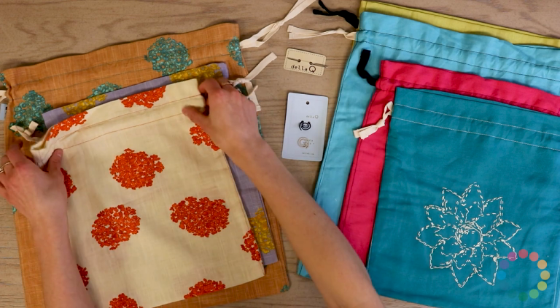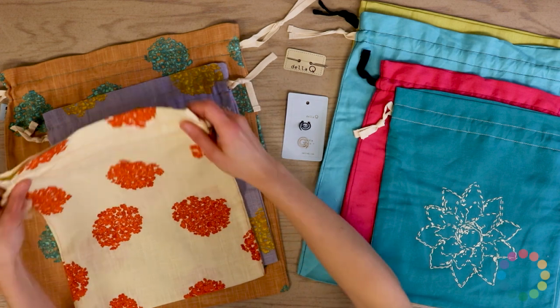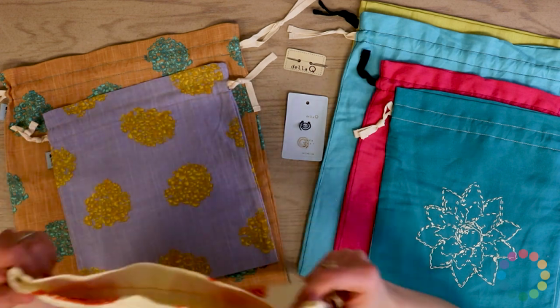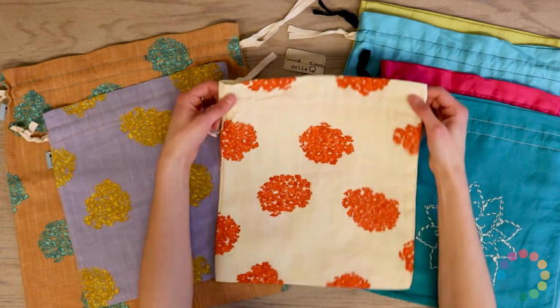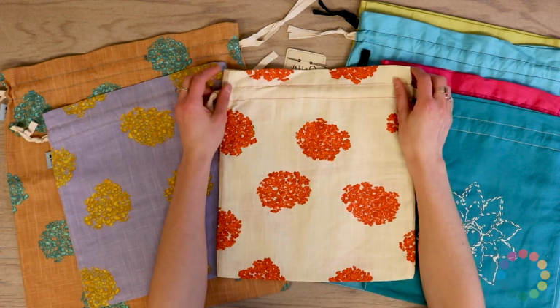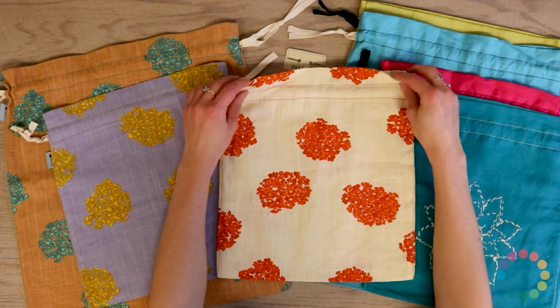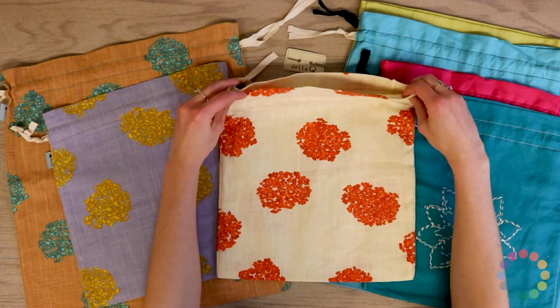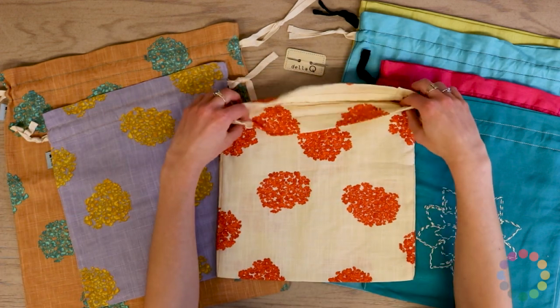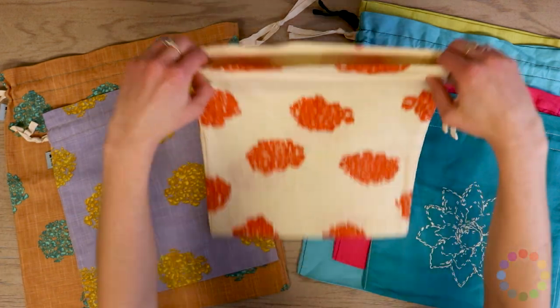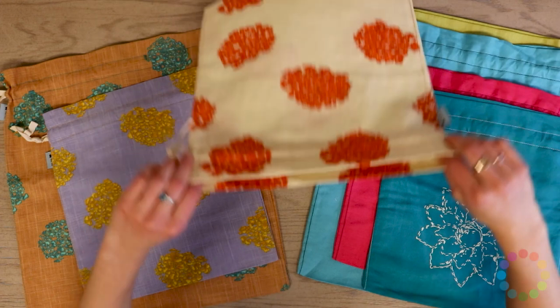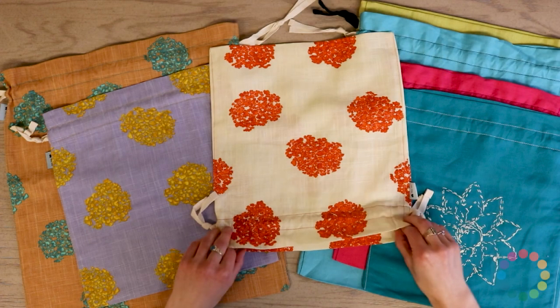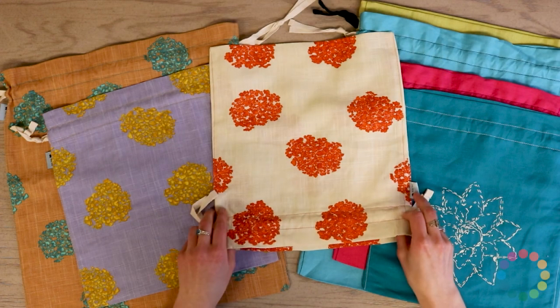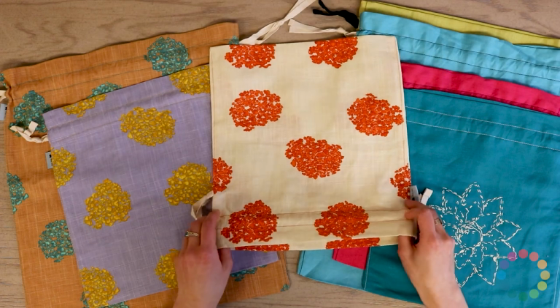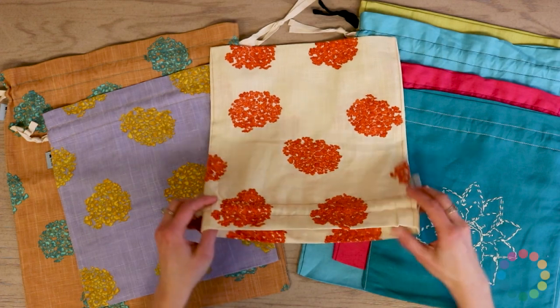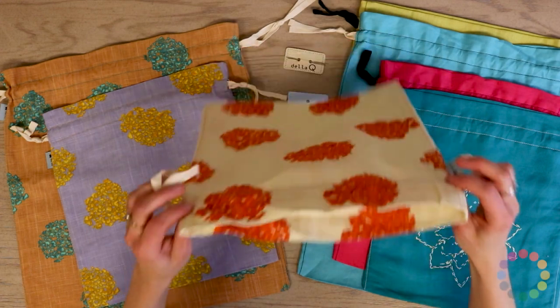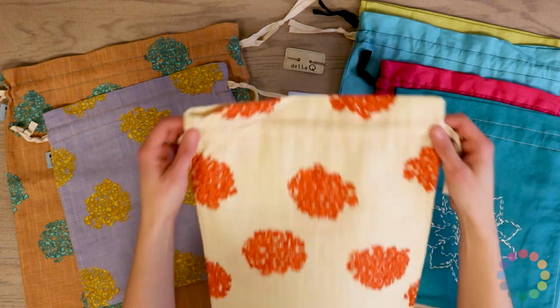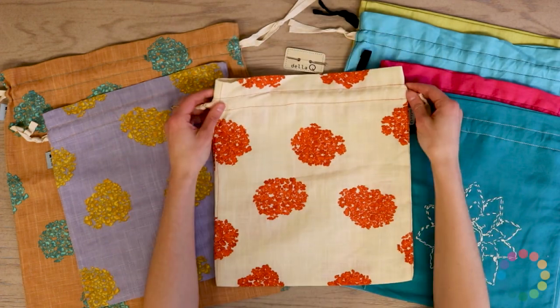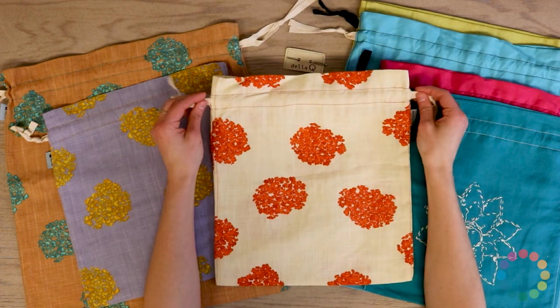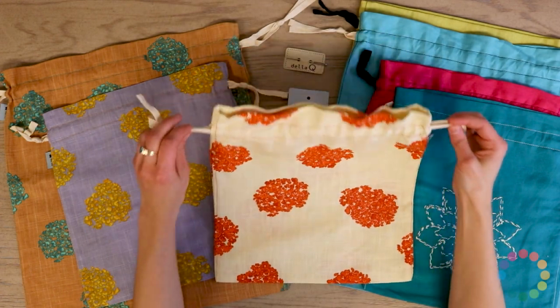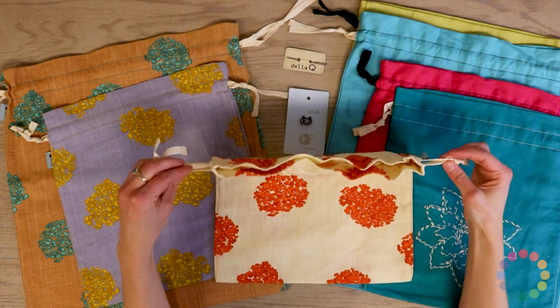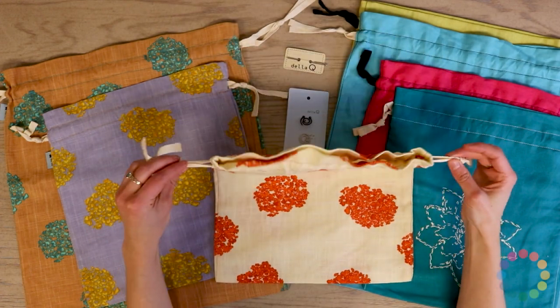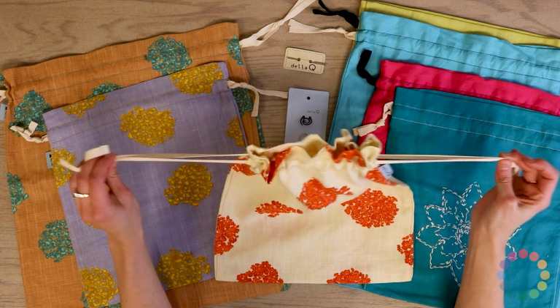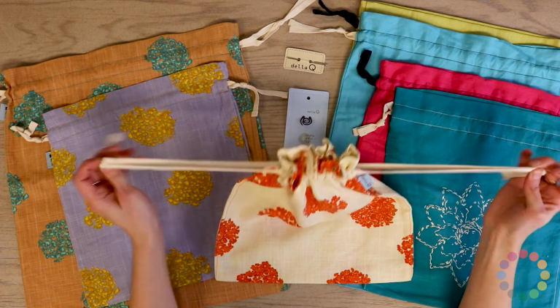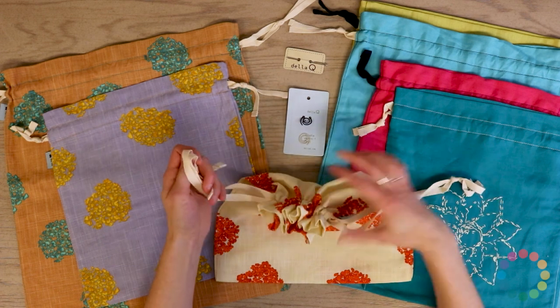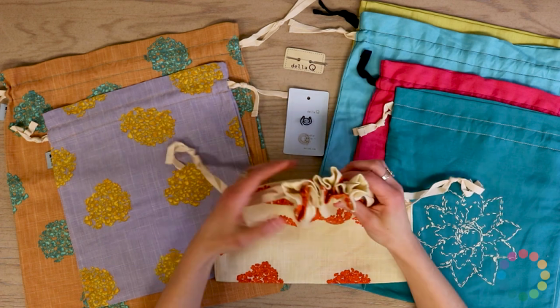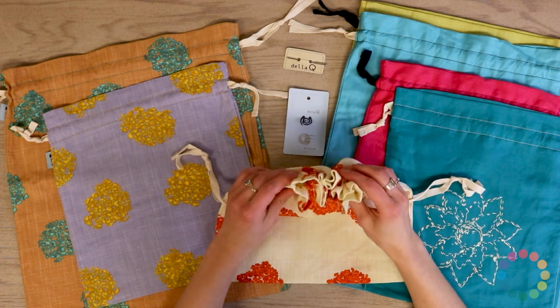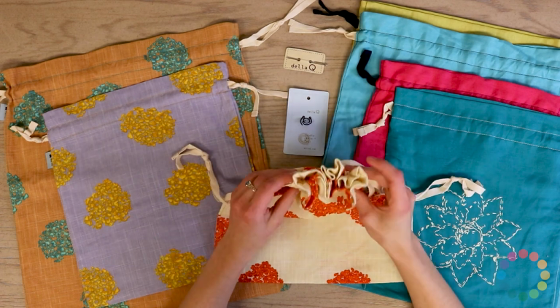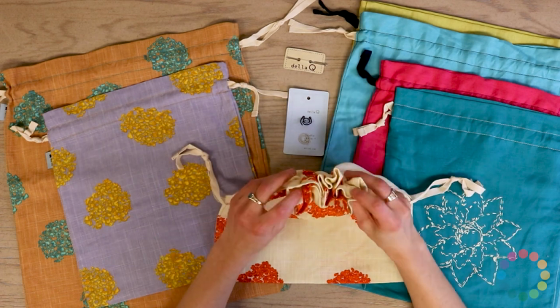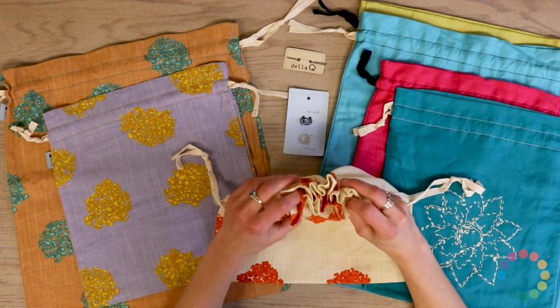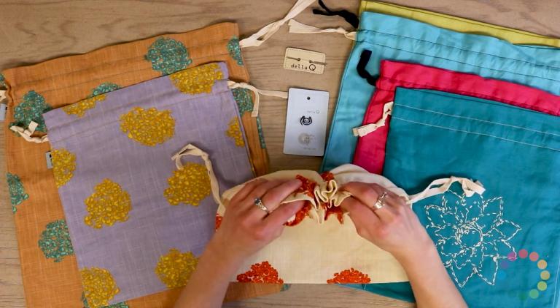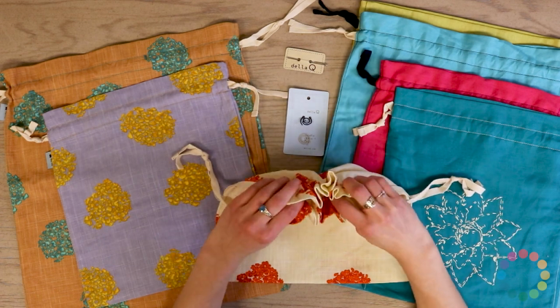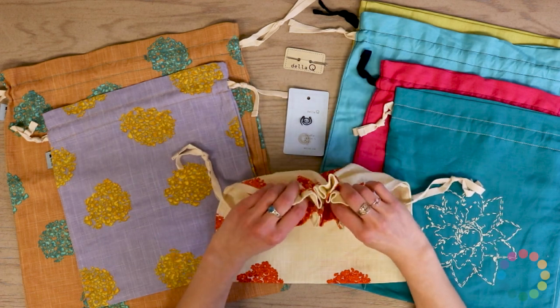The first one we want to look at is the Floral — the orange and white floral print. This is such a great size for socks, cowls, or any small projects. They all come with a really handy drawstring closure, which is nice to keep your project safe and secure.